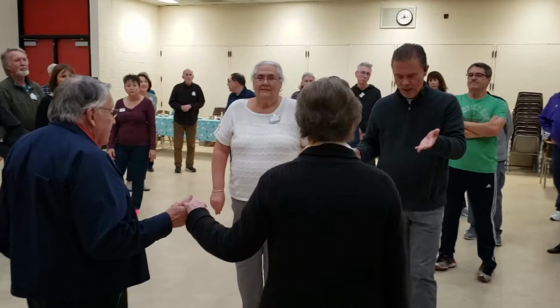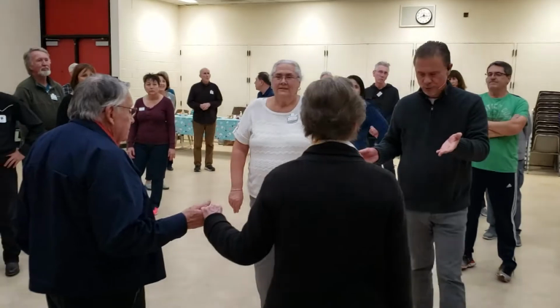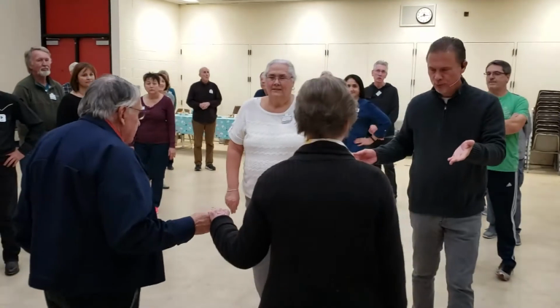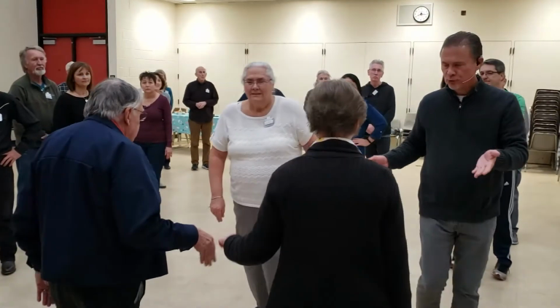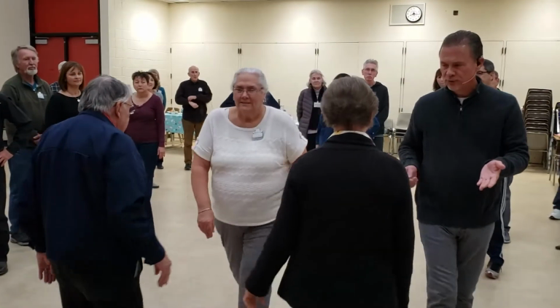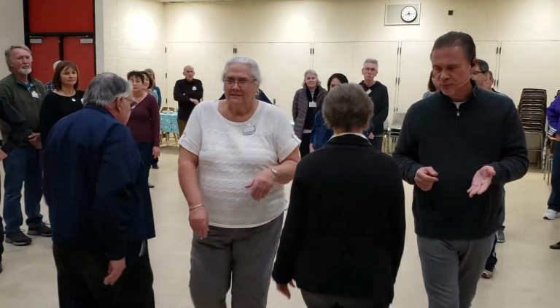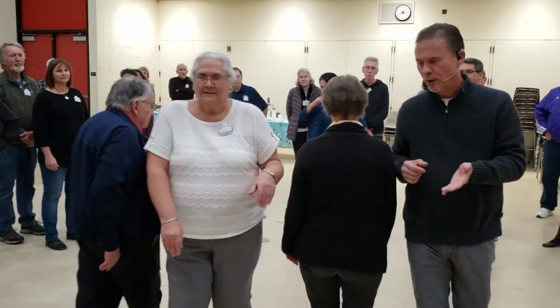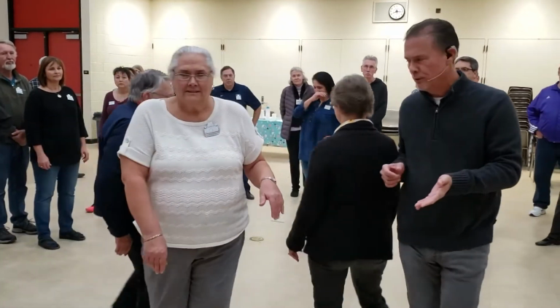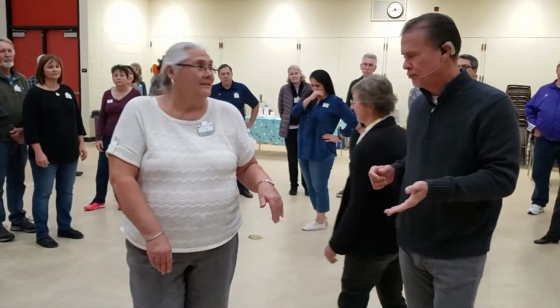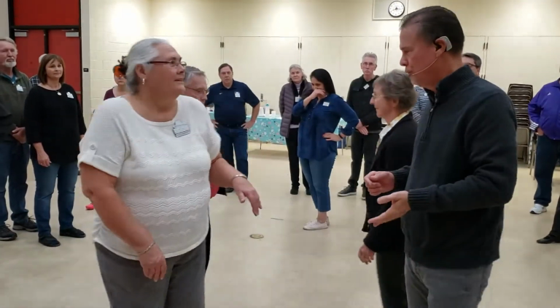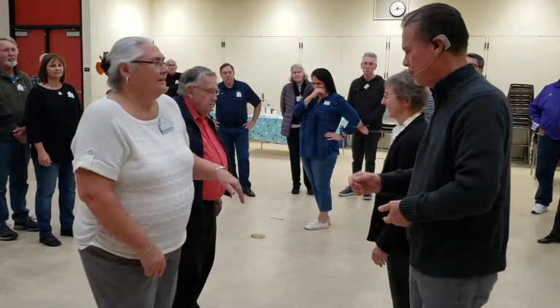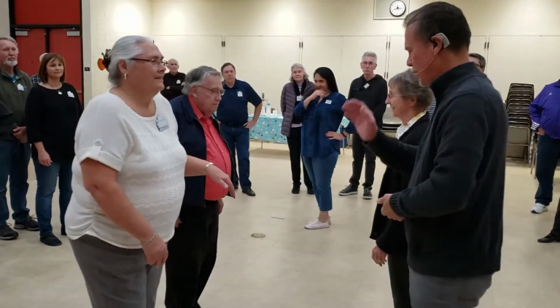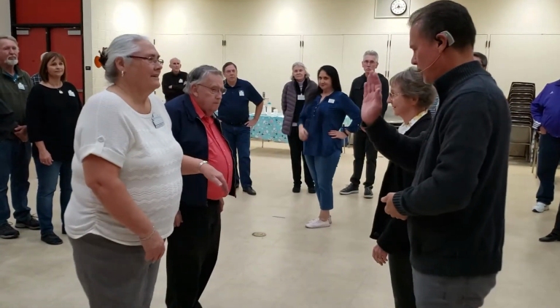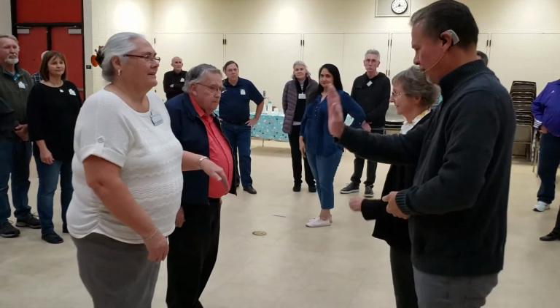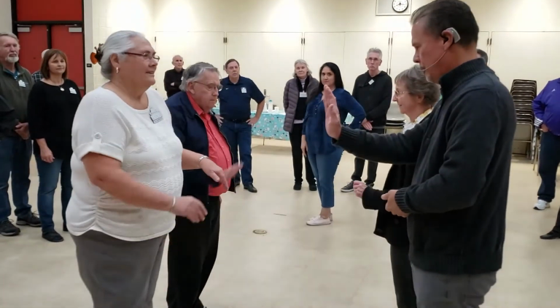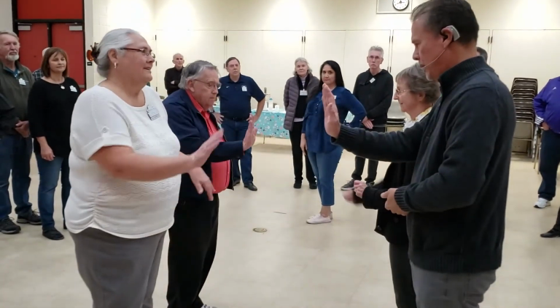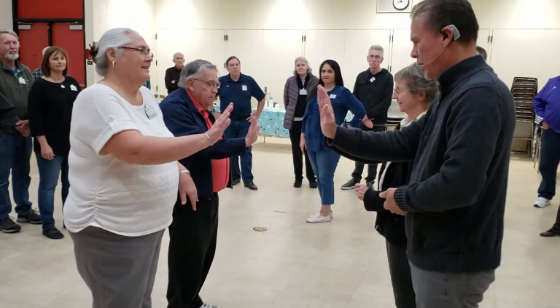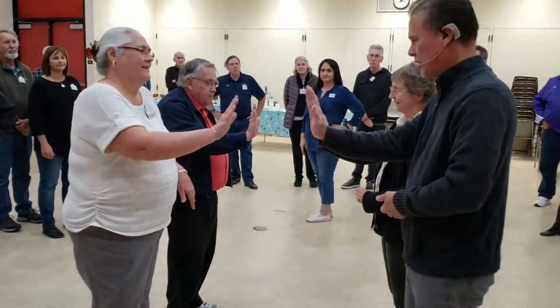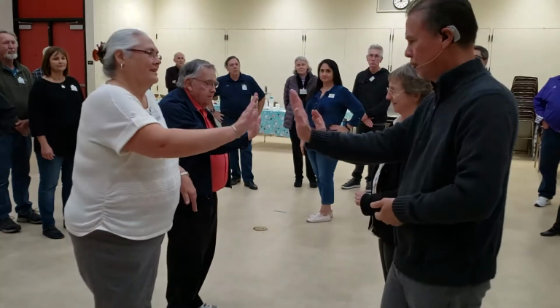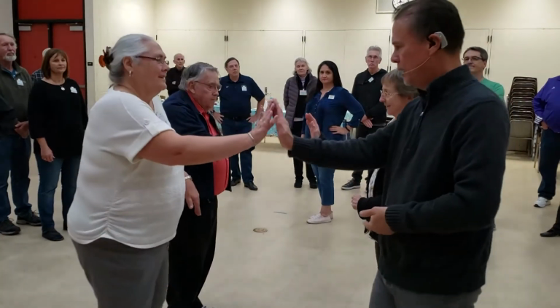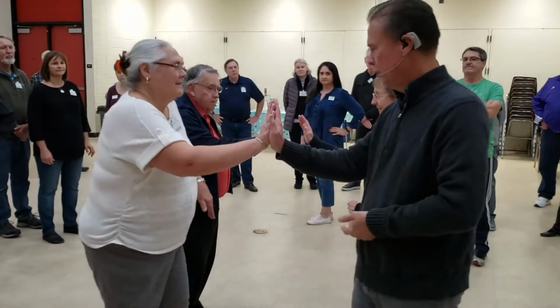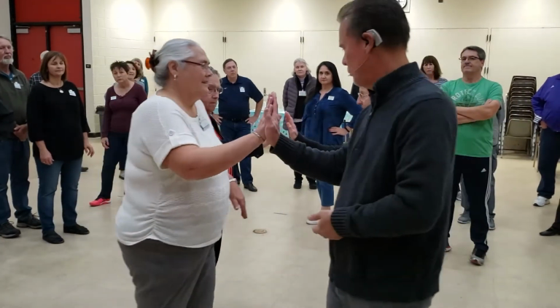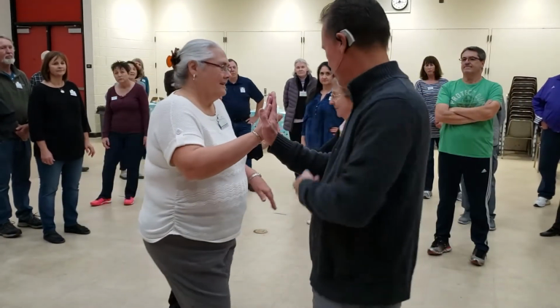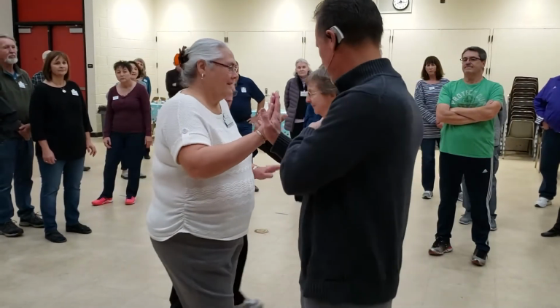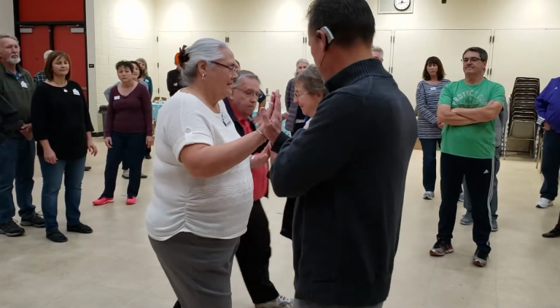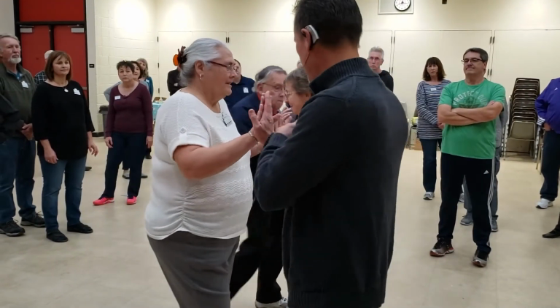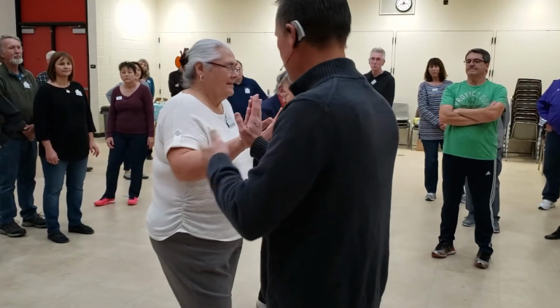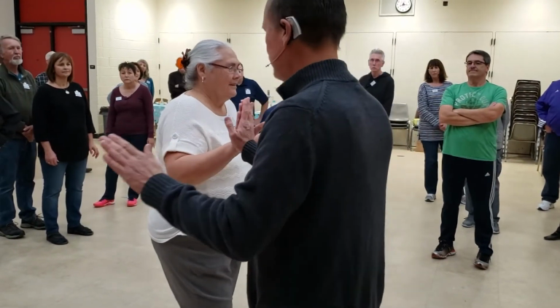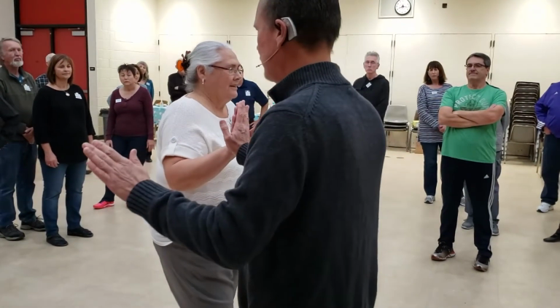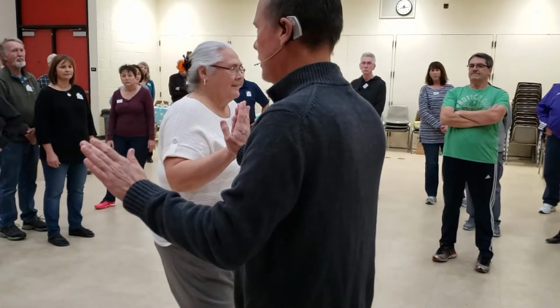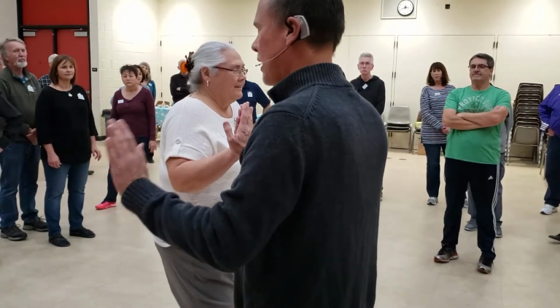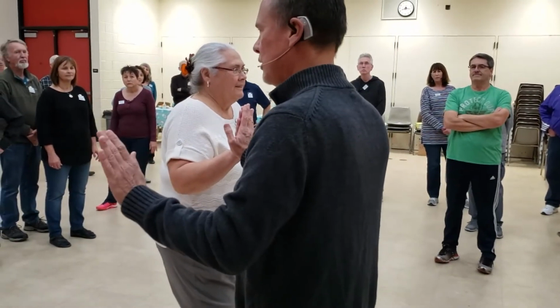Pass through, turn to face your partner there next to you, put your right hand forward and up, and step to a right hand ocean wave, girls touch hands — and that's it.